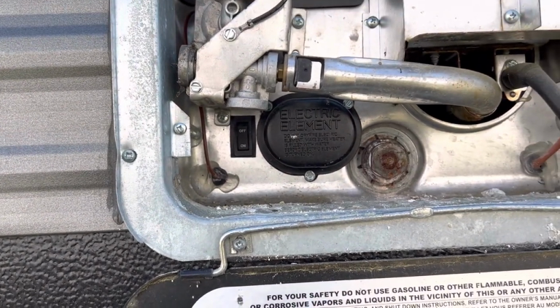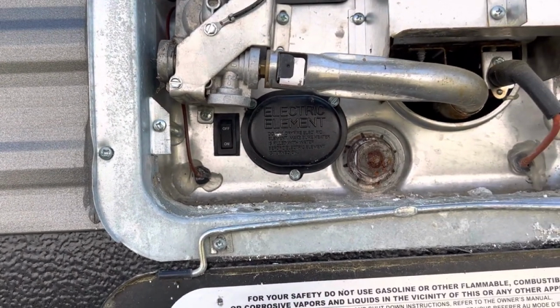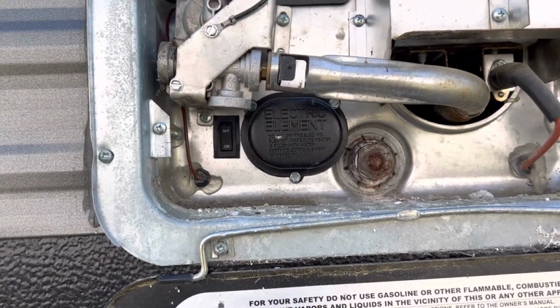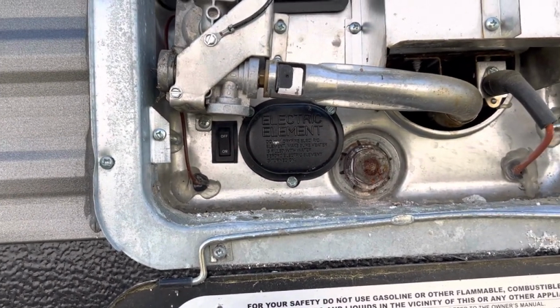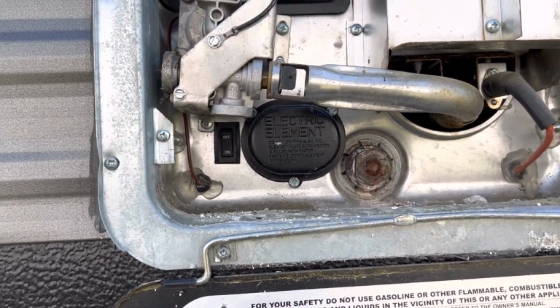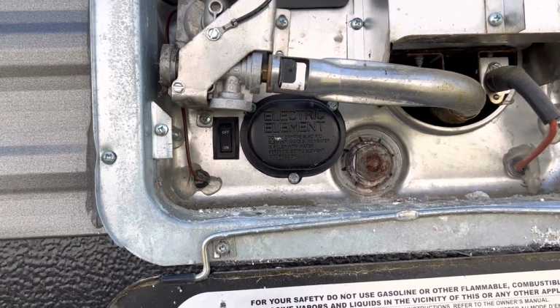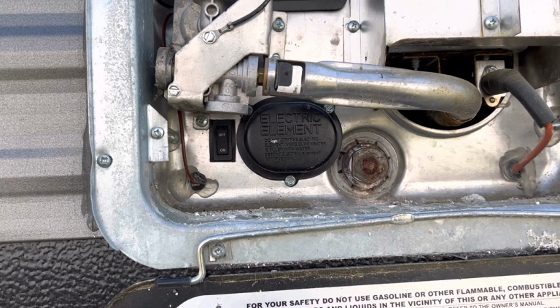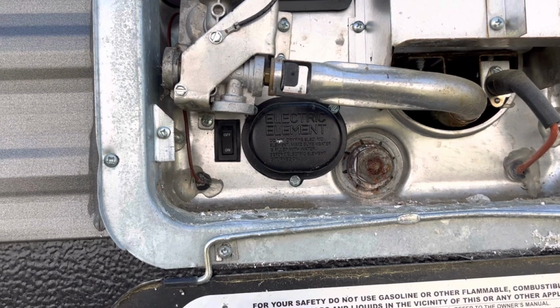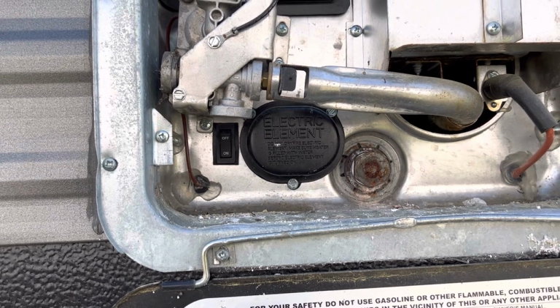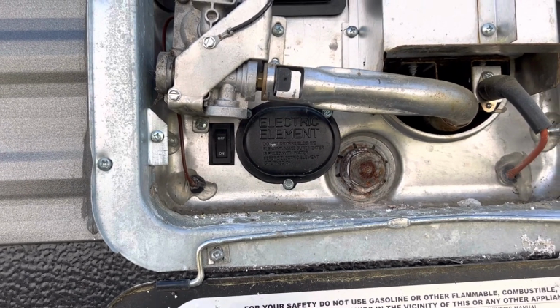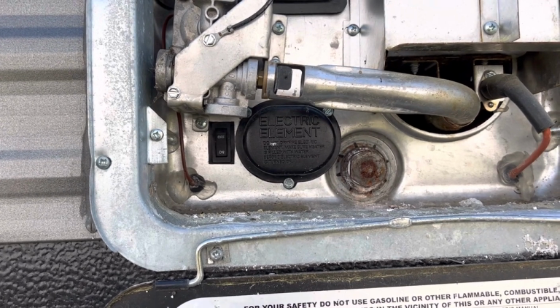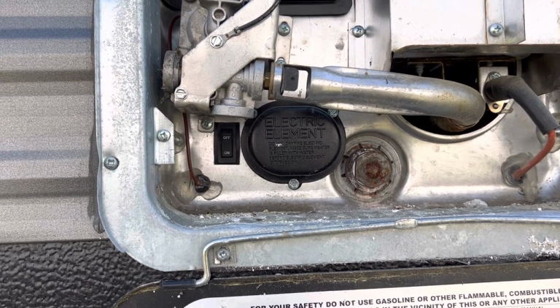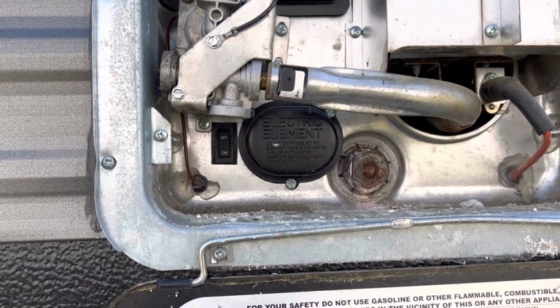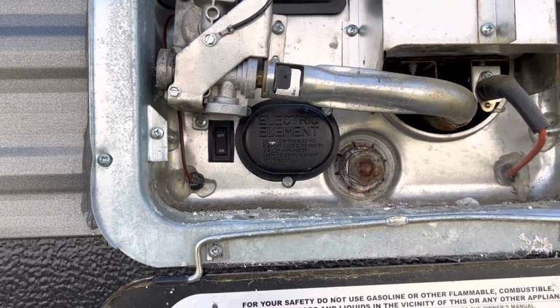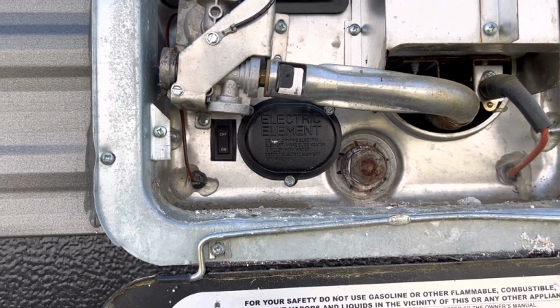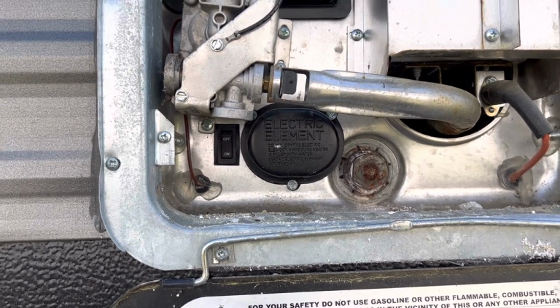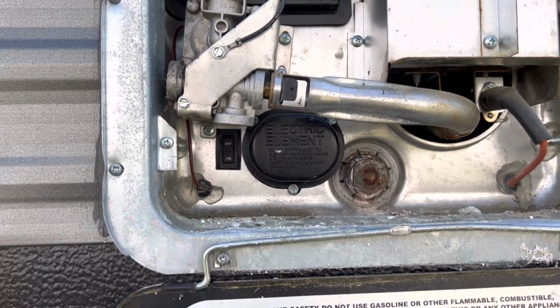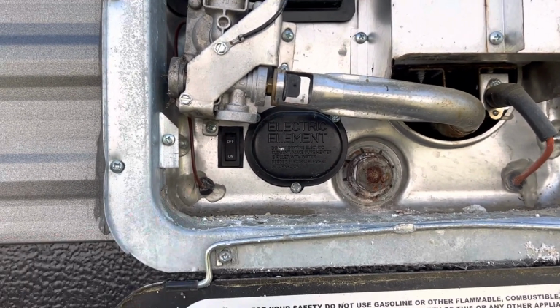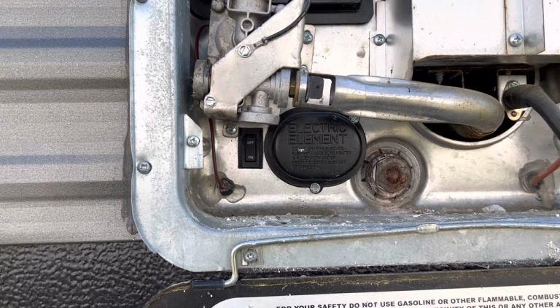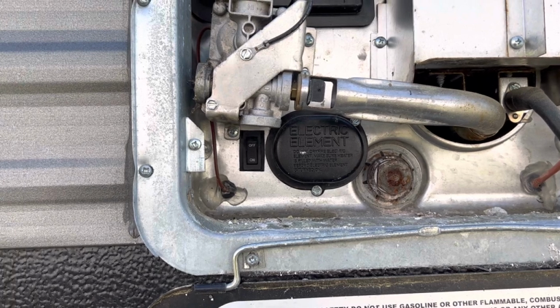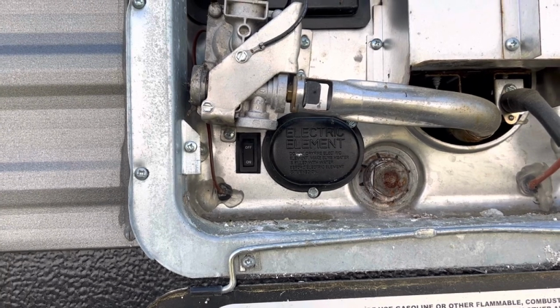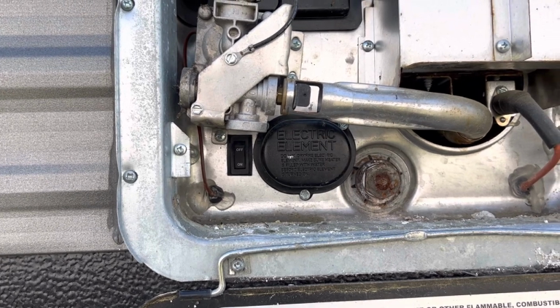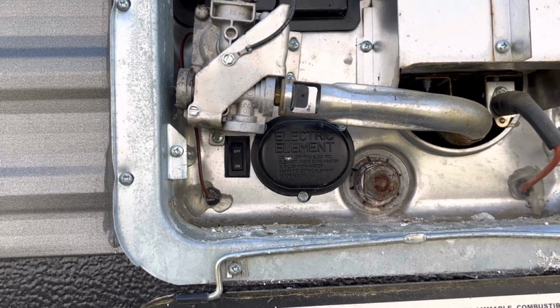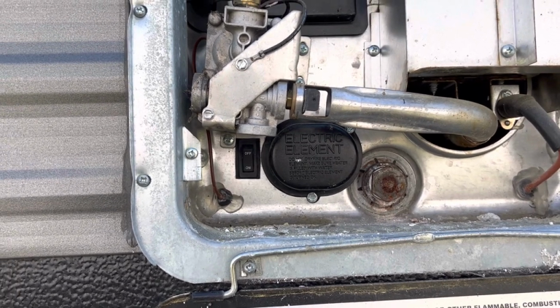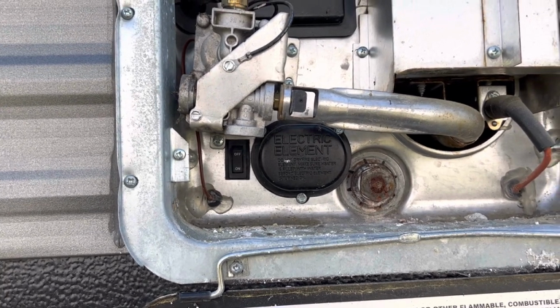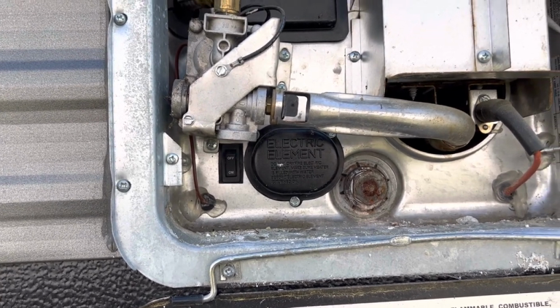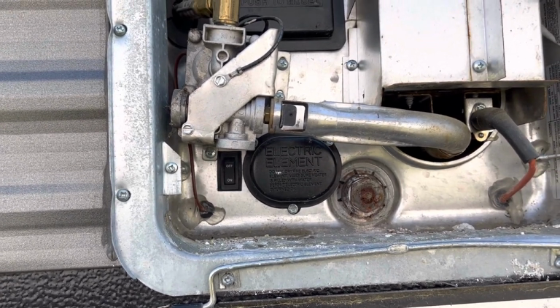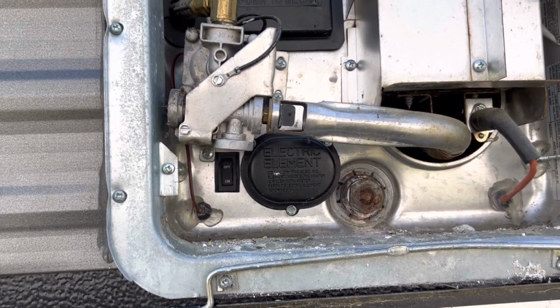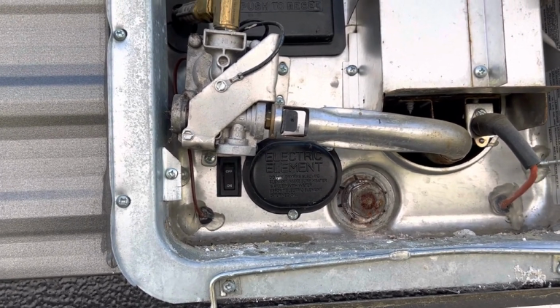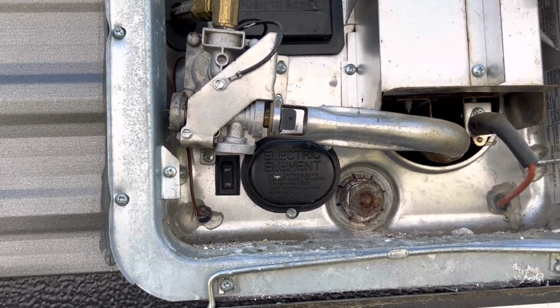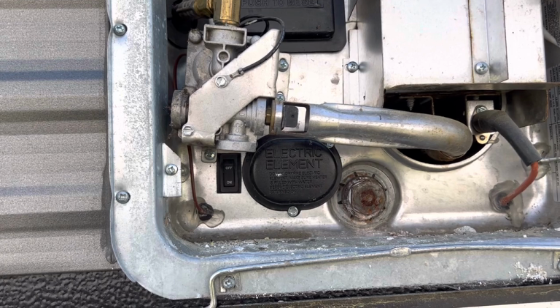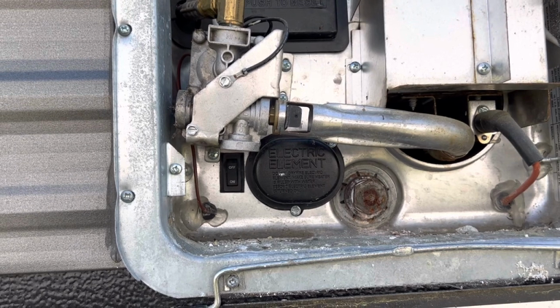When you get done camping, you want to make sure going down the road, you just come and cut it off. It will be off automatically, but you want to make sure you cut that off before you travel down the road. That way, next time you get ready, it'll already be off.